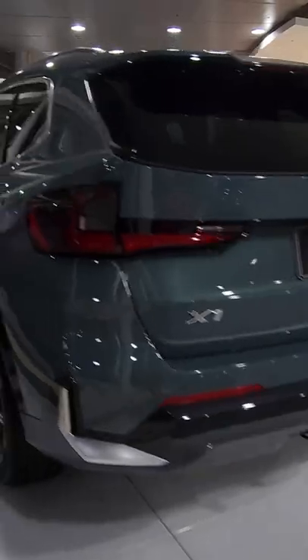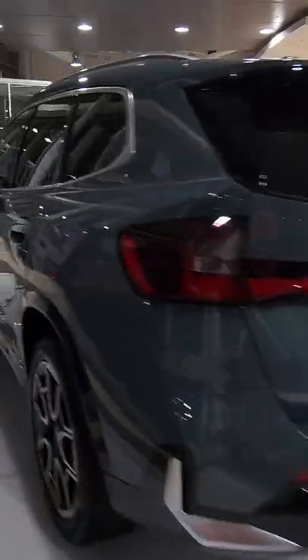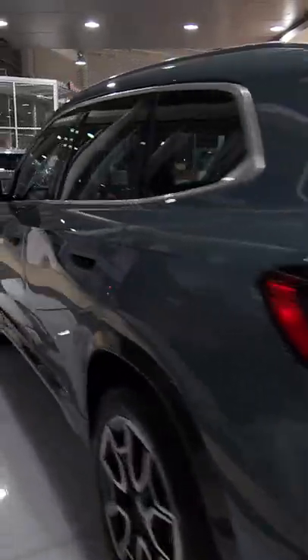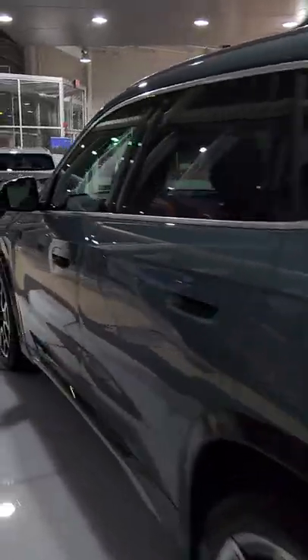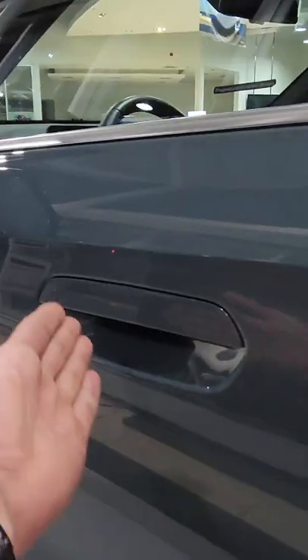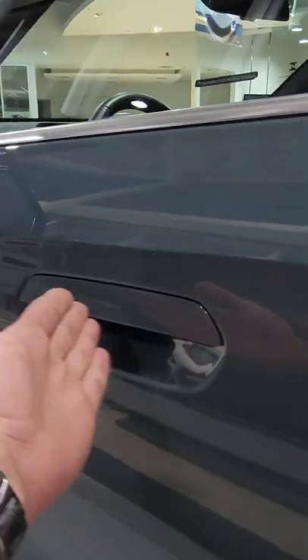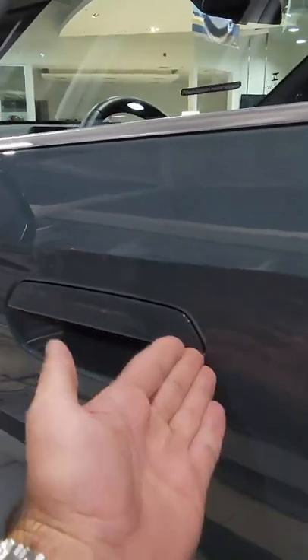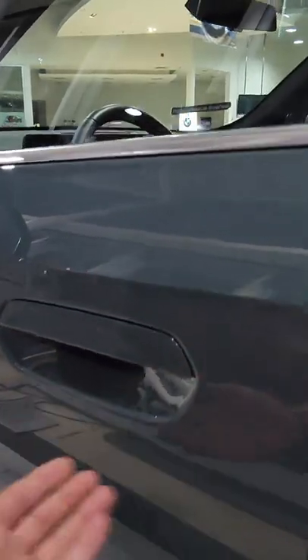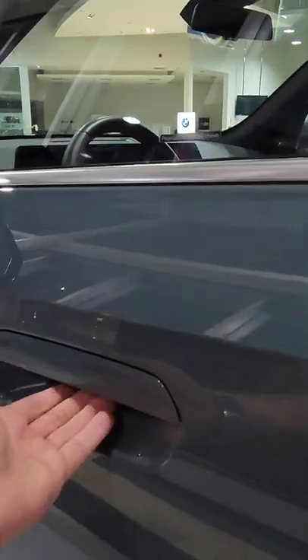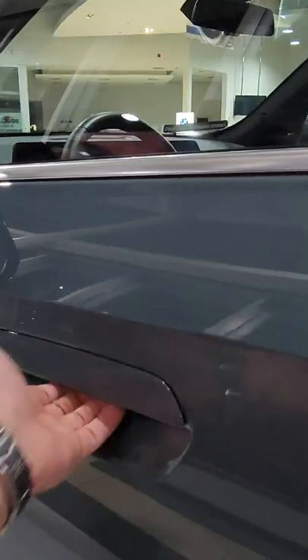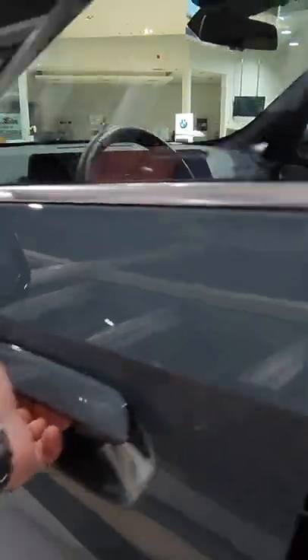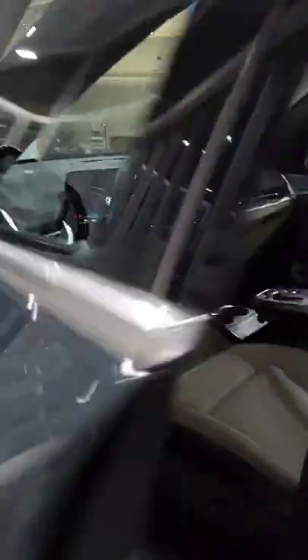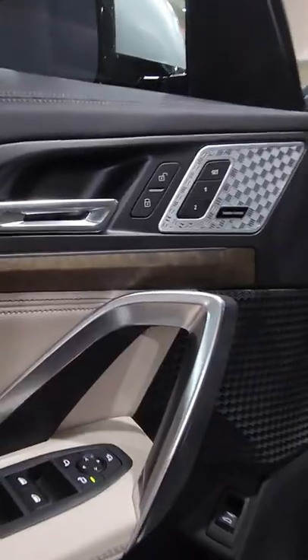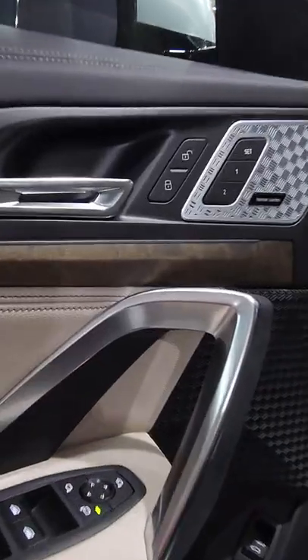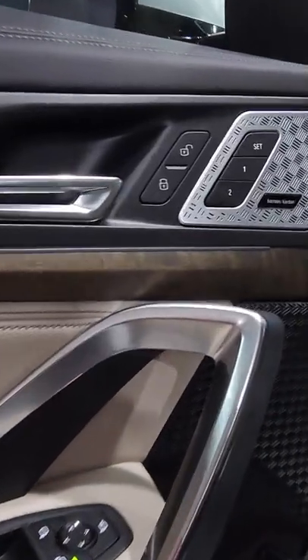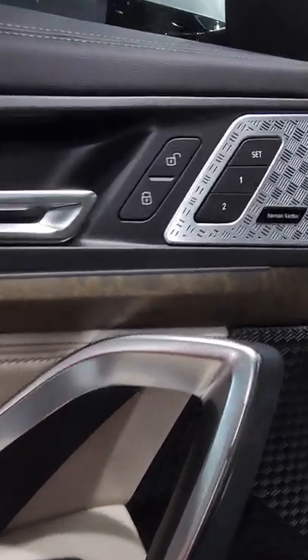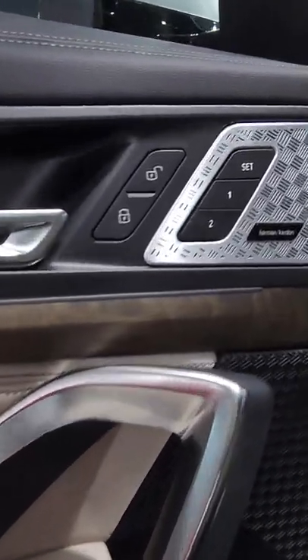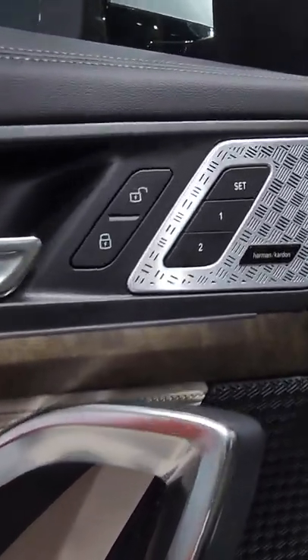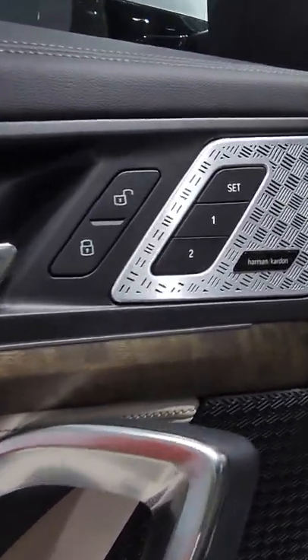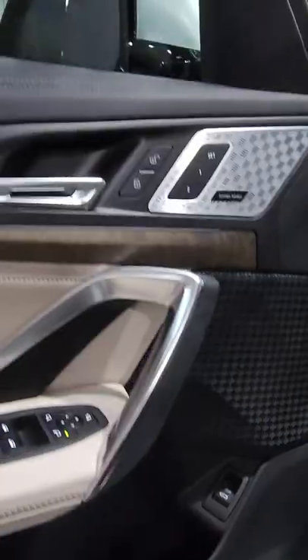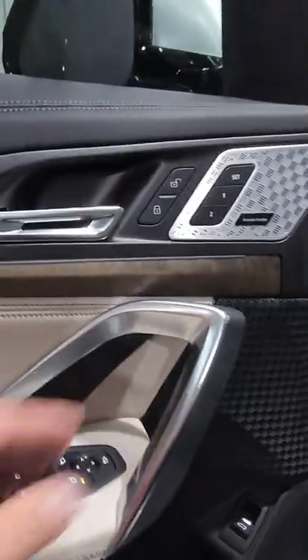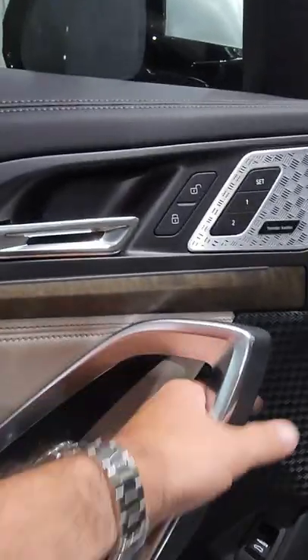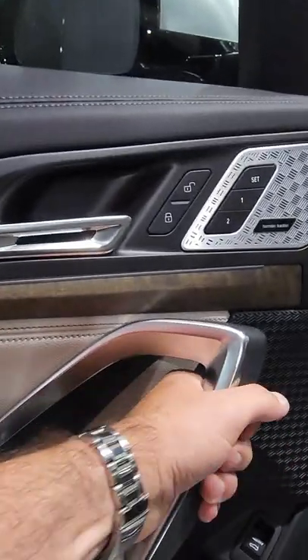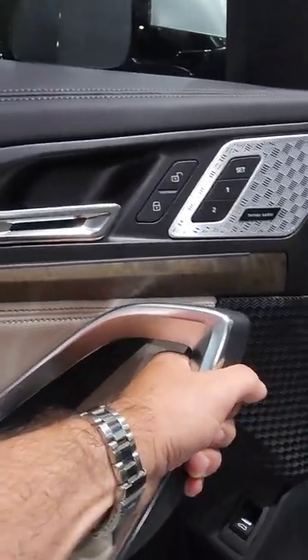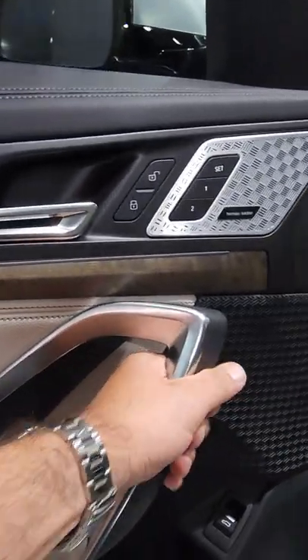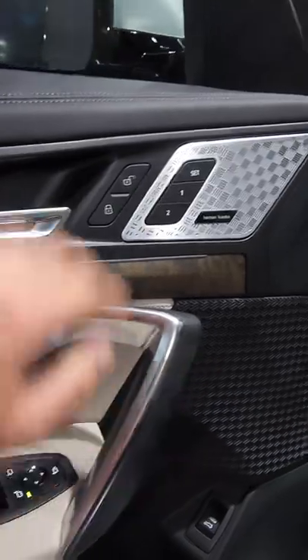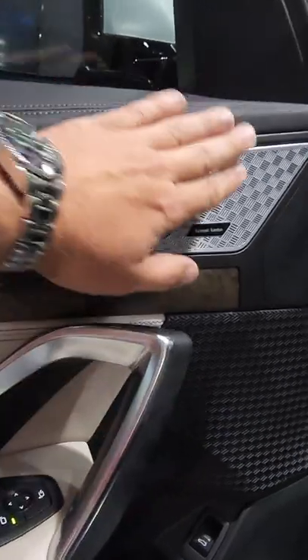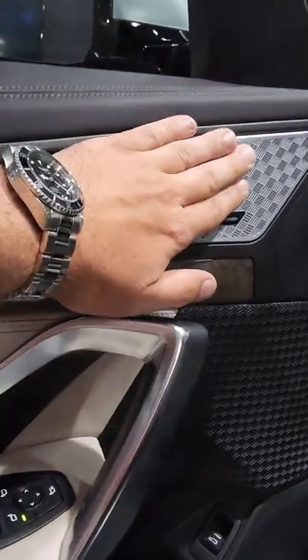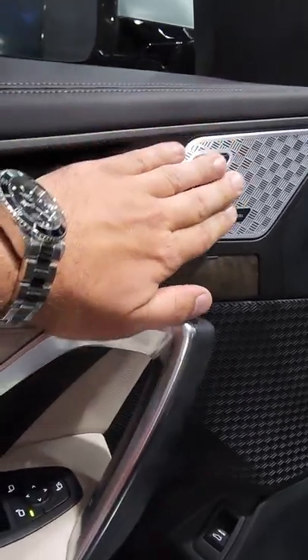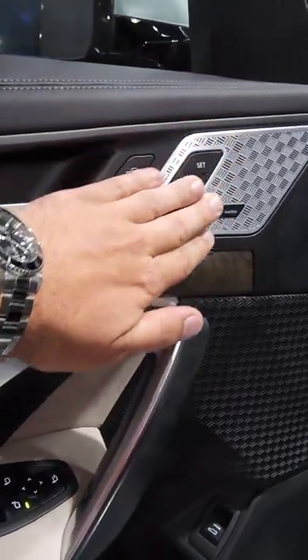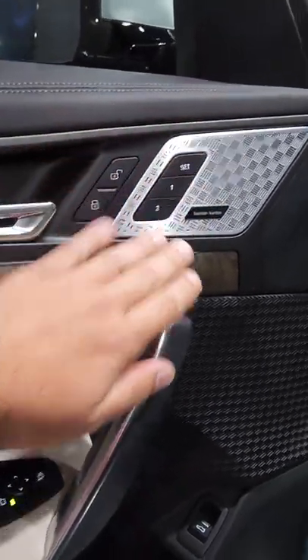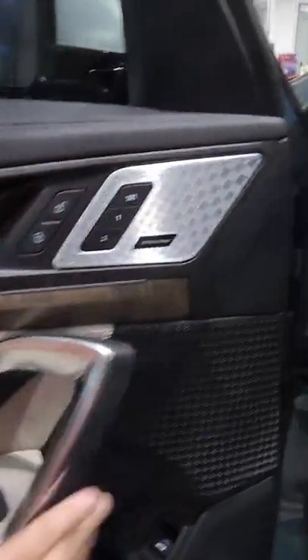Let's go check out the inside. The new flush door handles — that's cool. Love this new handle. Love the new aluminum materials in here.